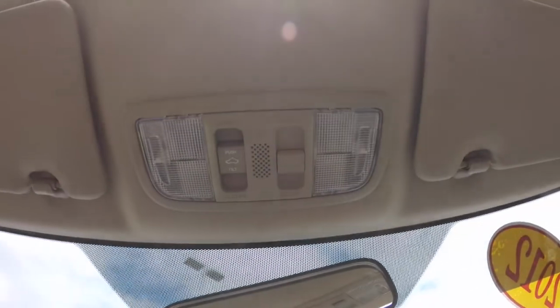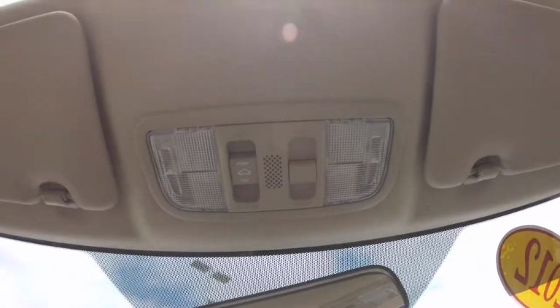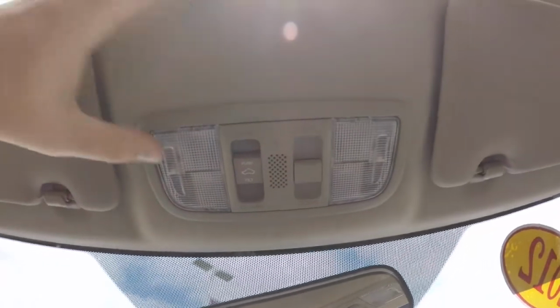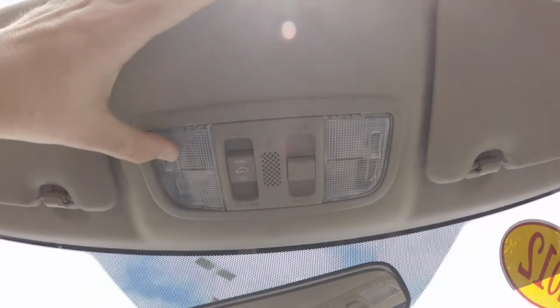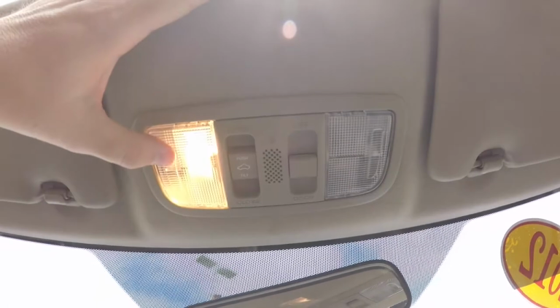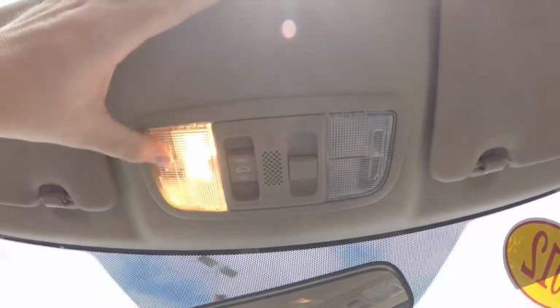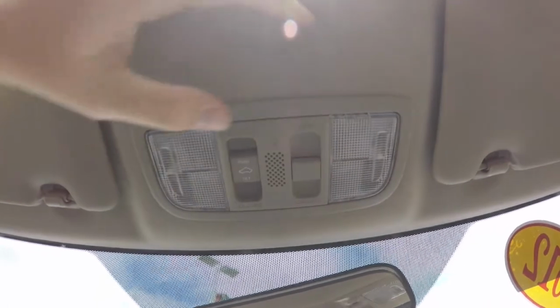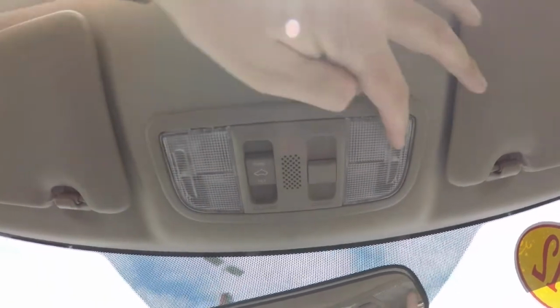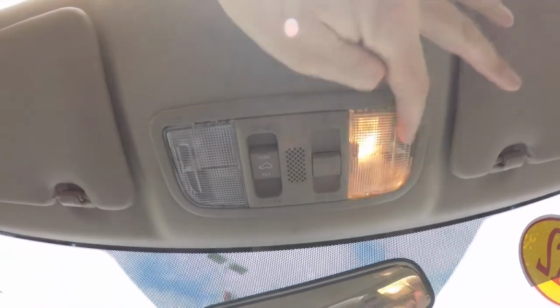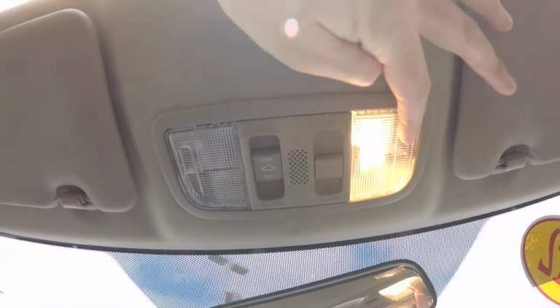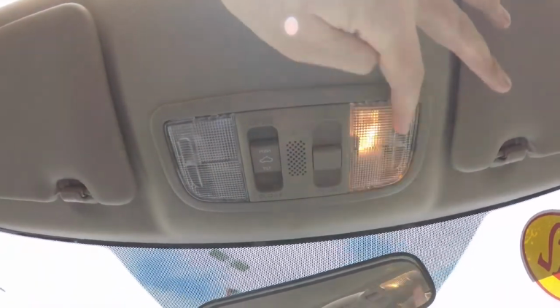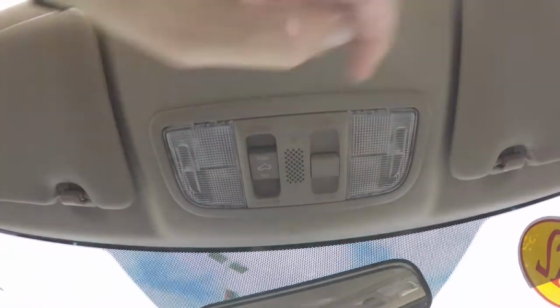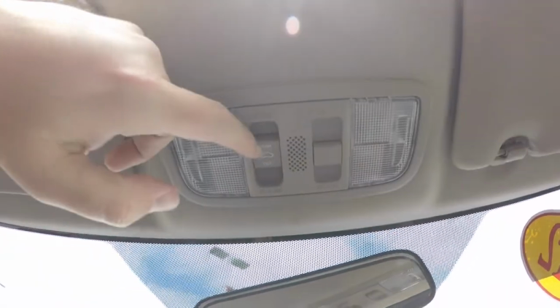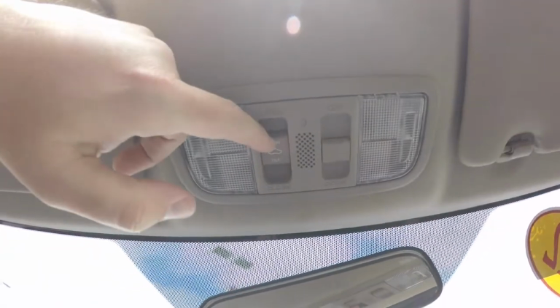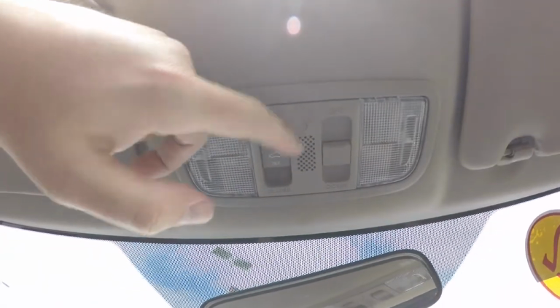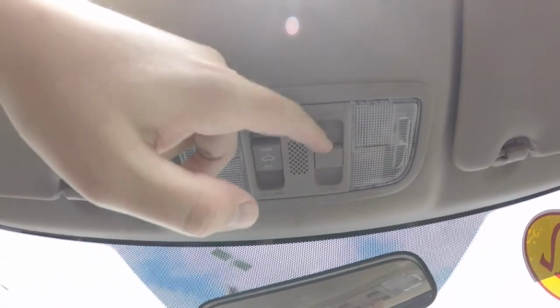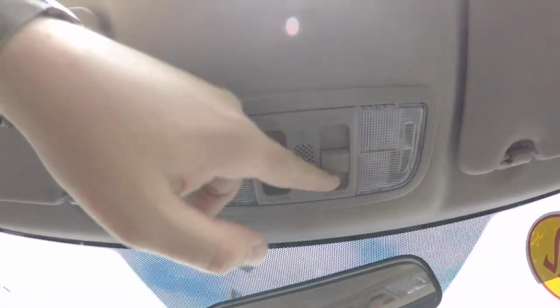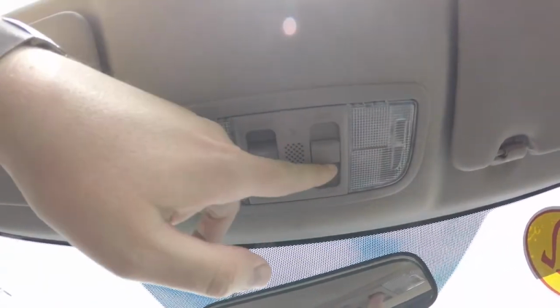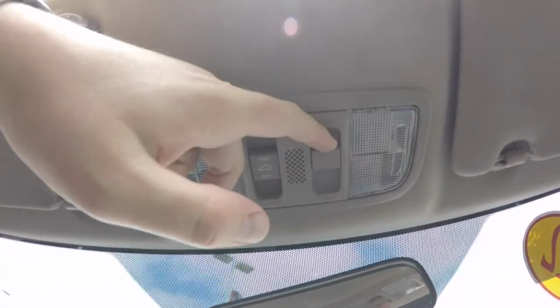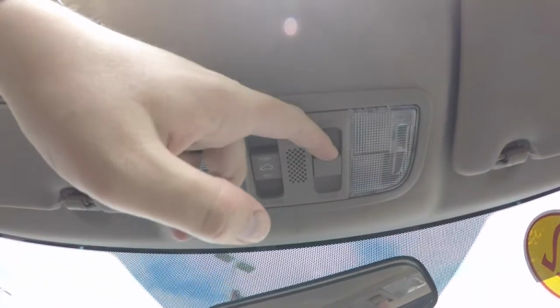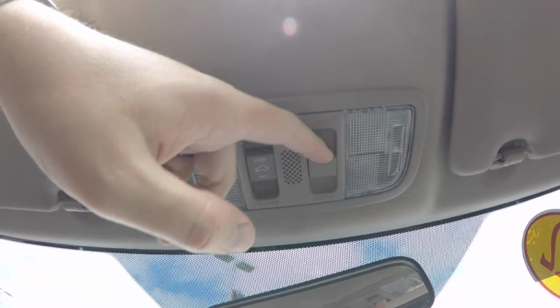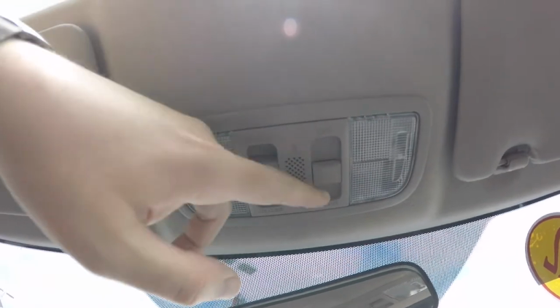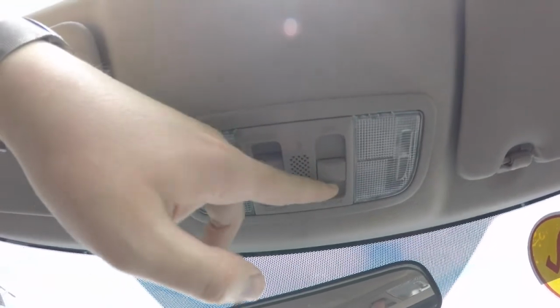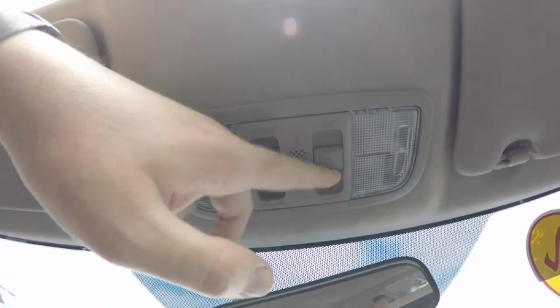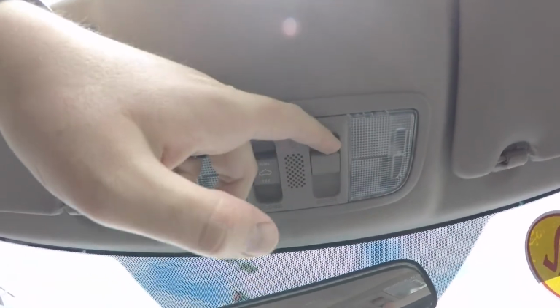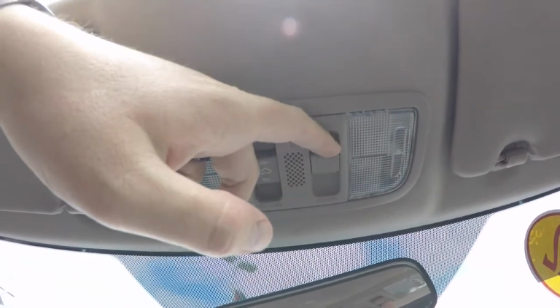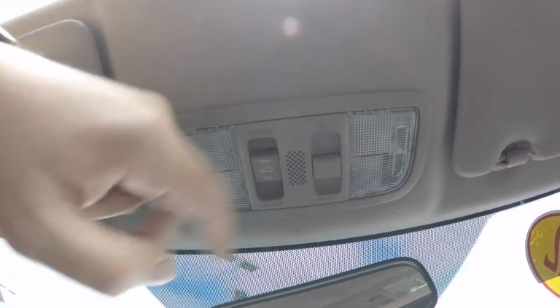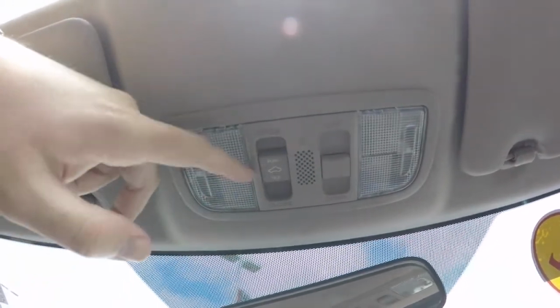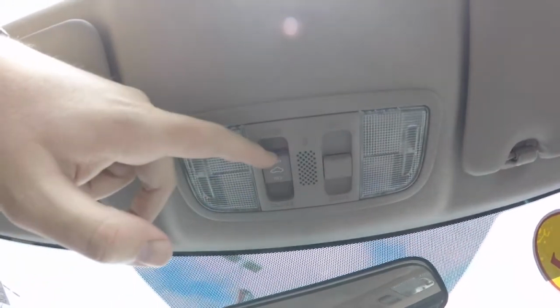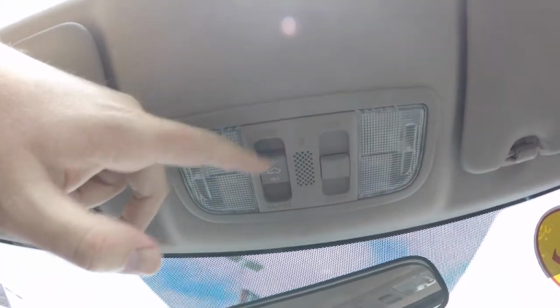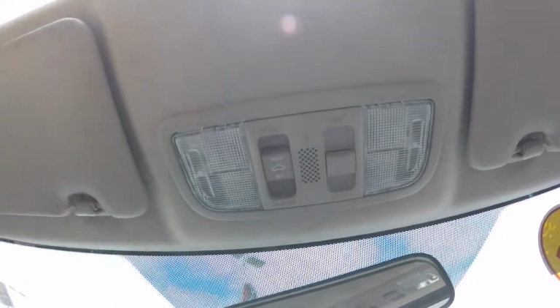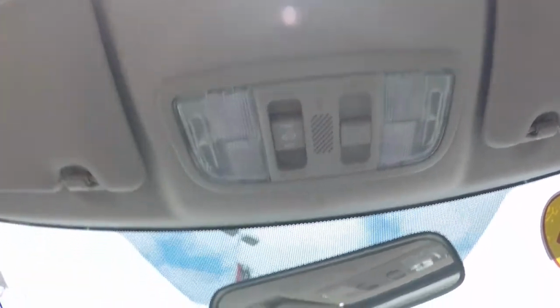Looking overhead, you have overhead map lights. You can set your dome lights to turn on with the door or leave them off — you can set your power center of control.